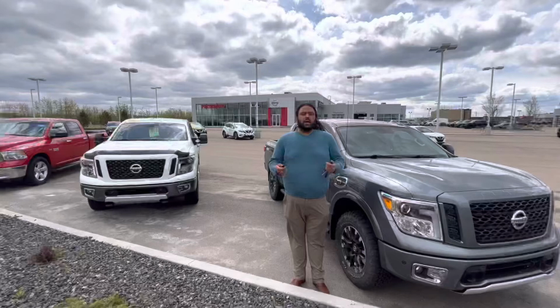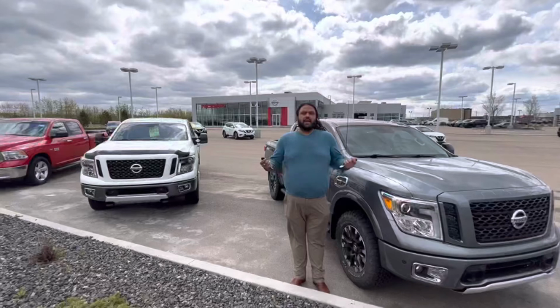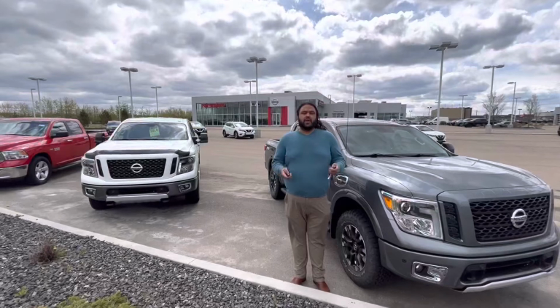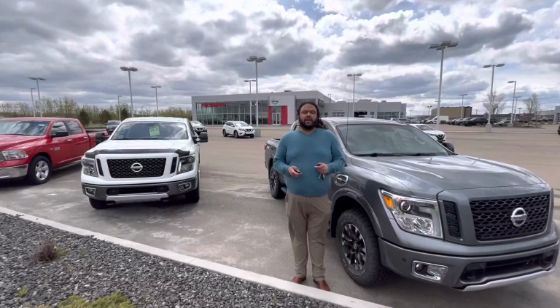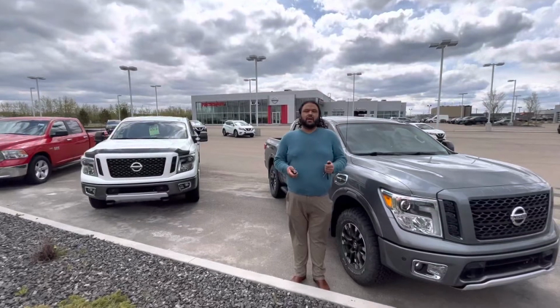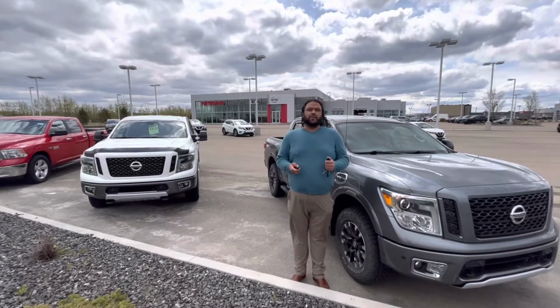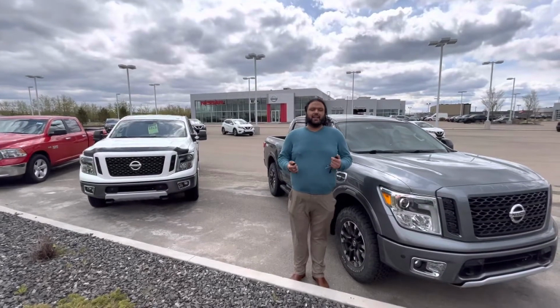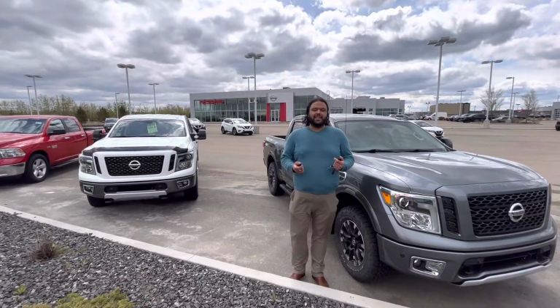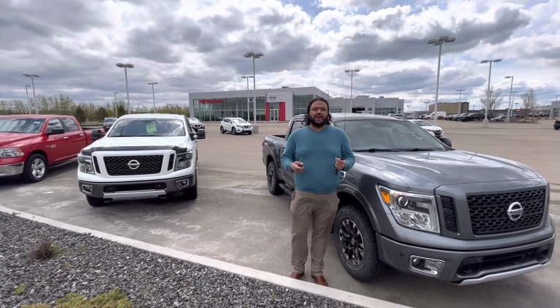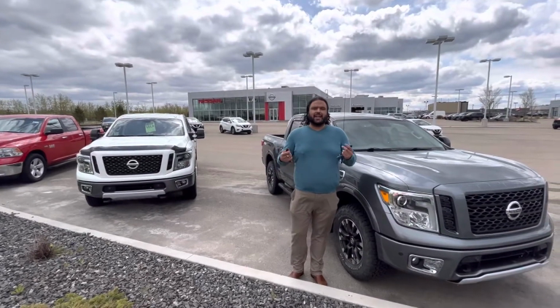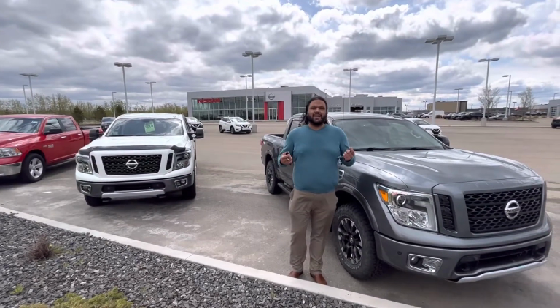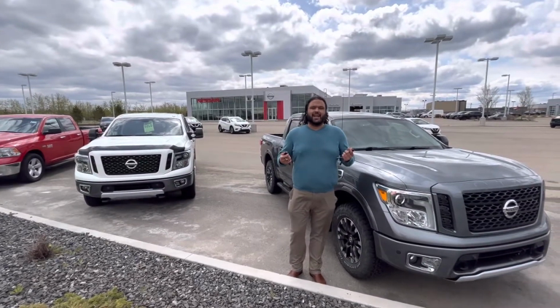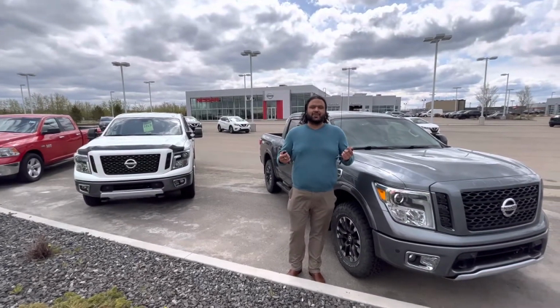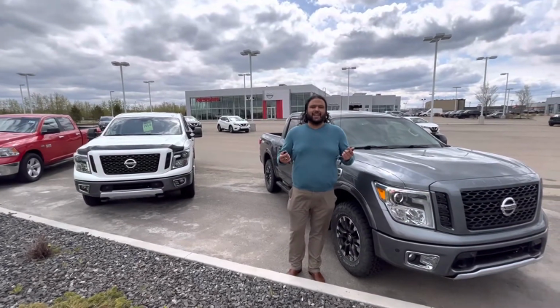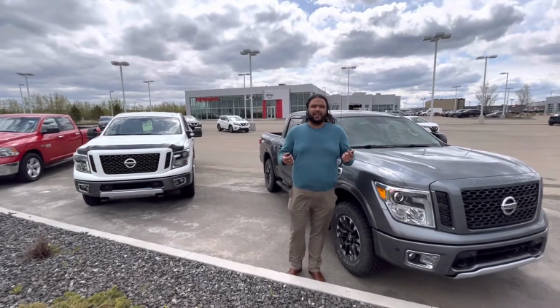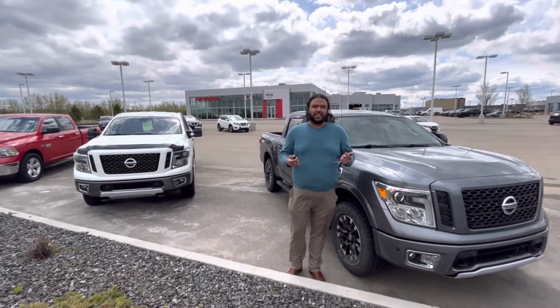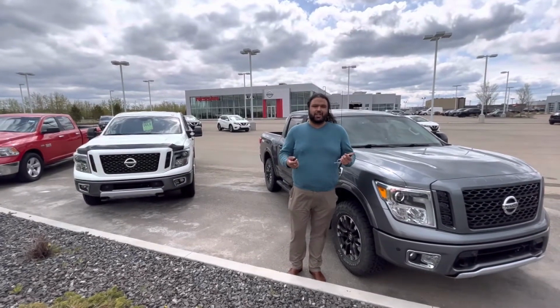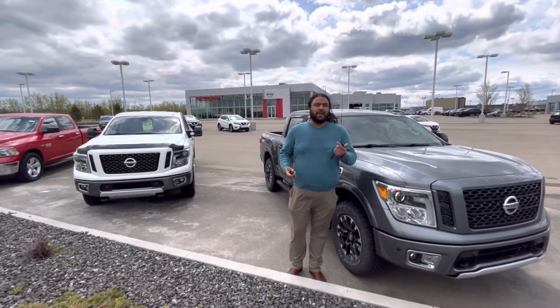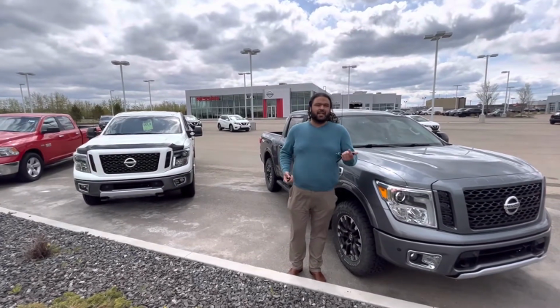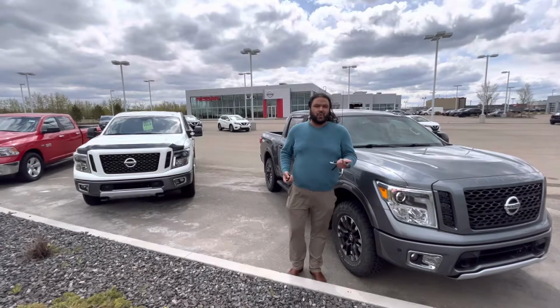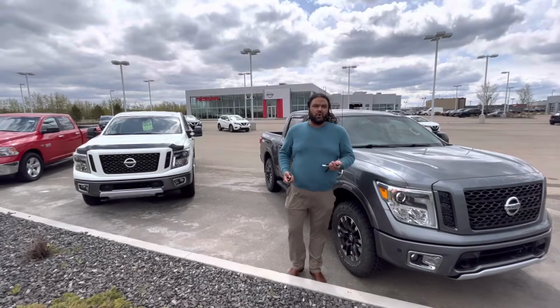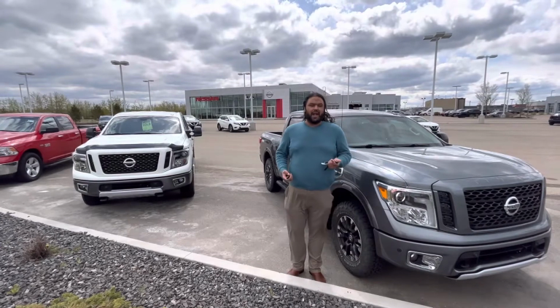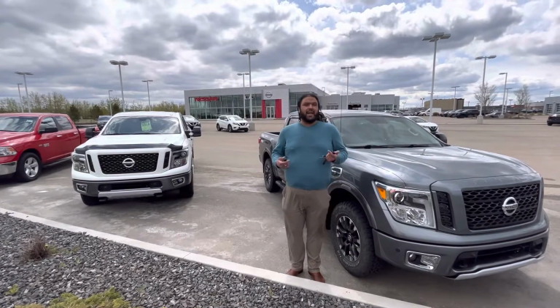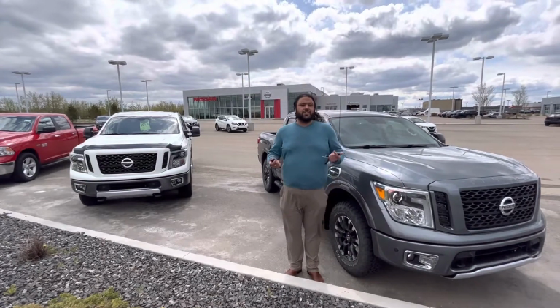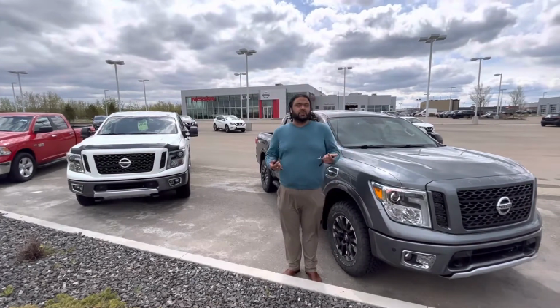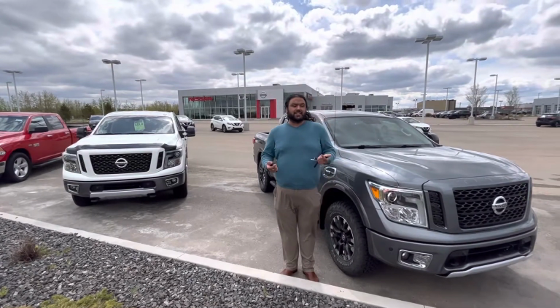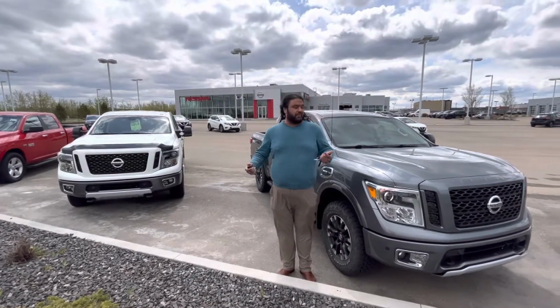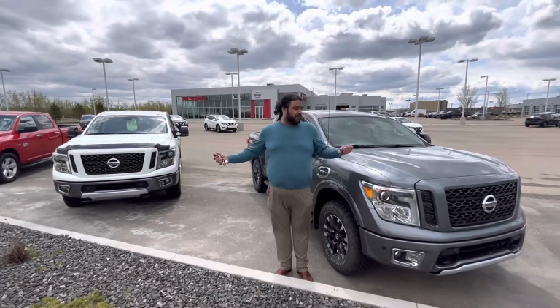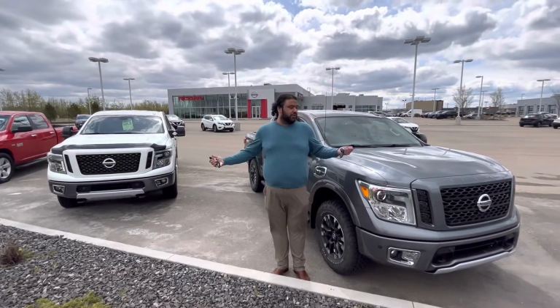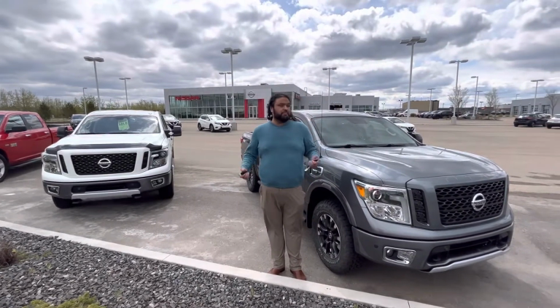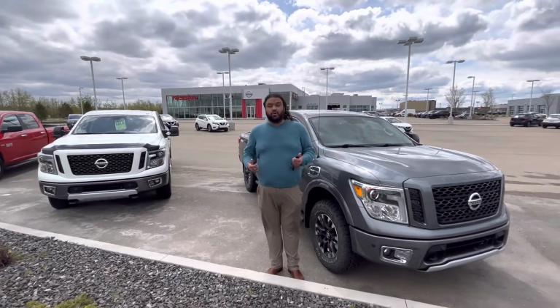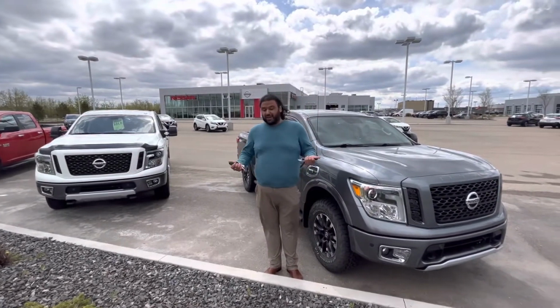Hey Corey, Bacar here with the LA Nissan, Canada's highest rated Nissan dealership. I just wanted to go ahead and introduce myself and show you both trucks.